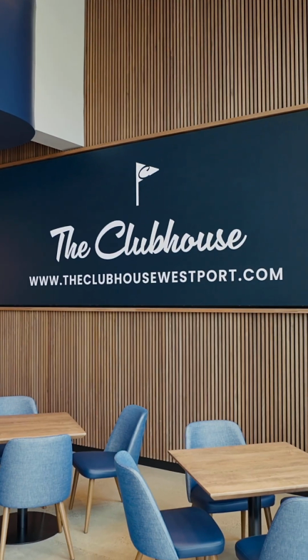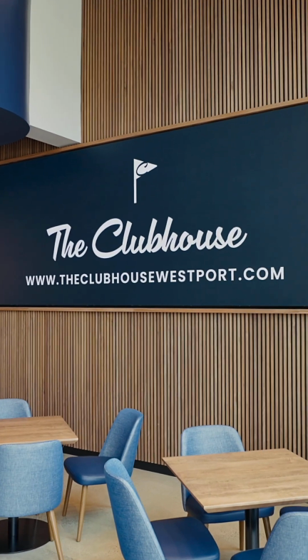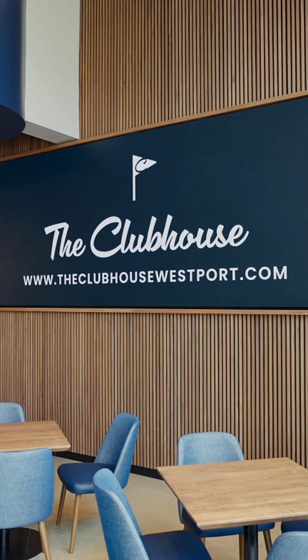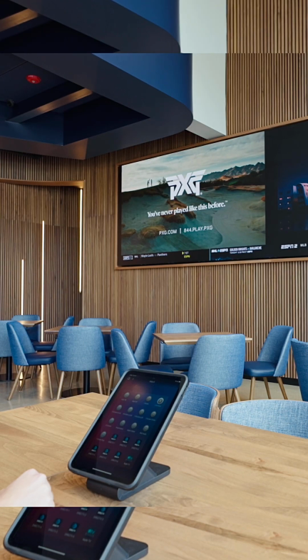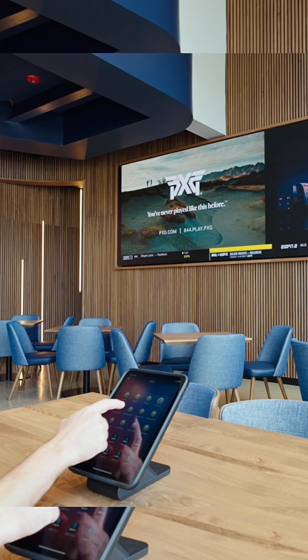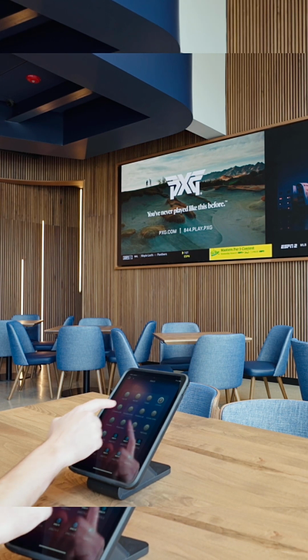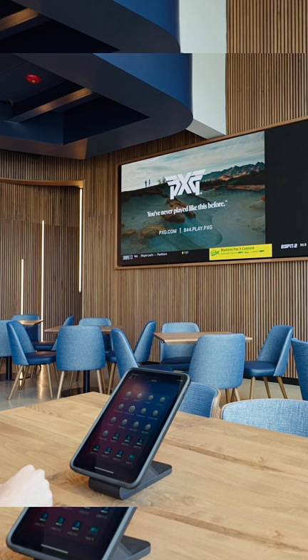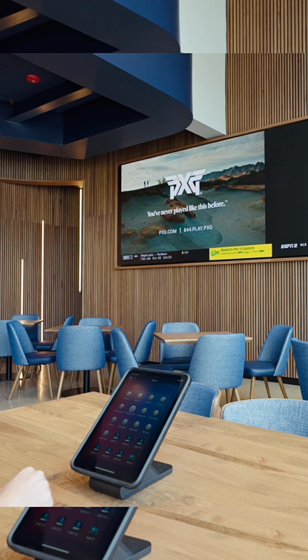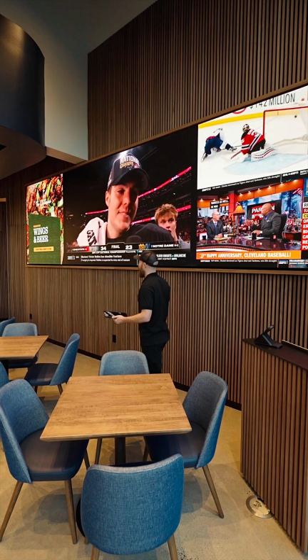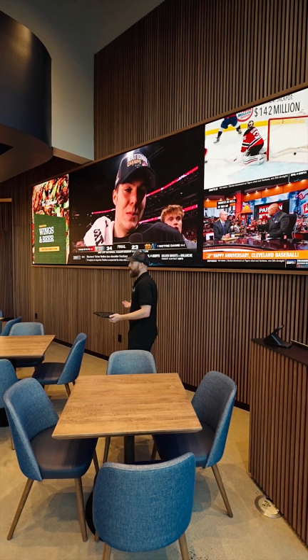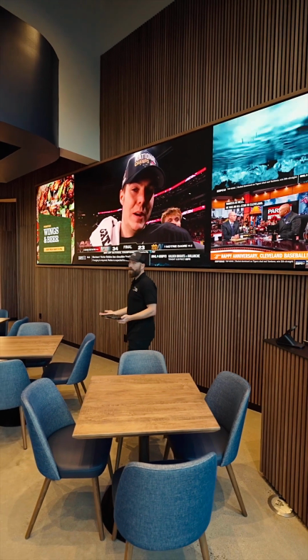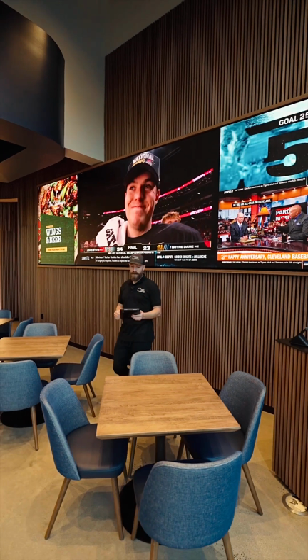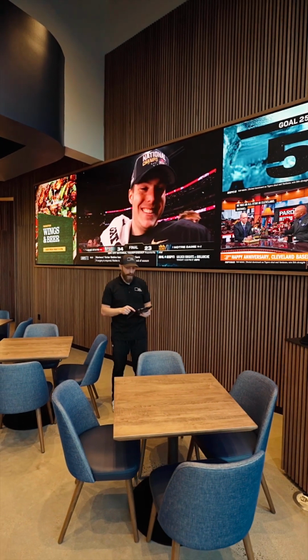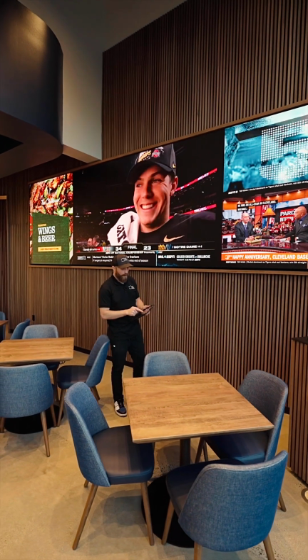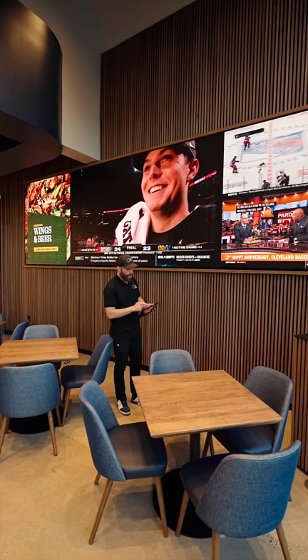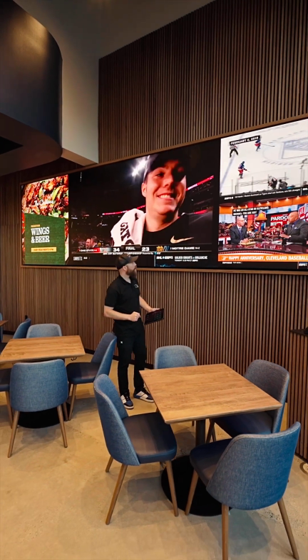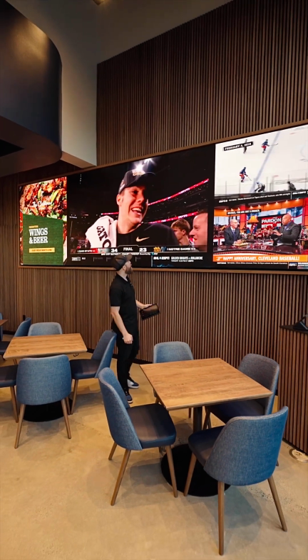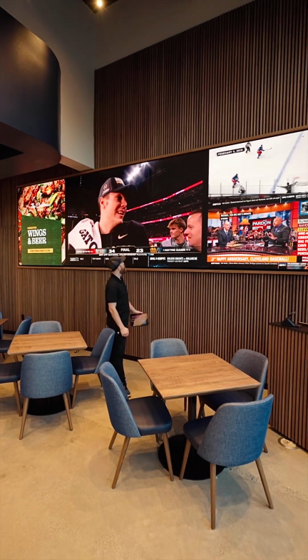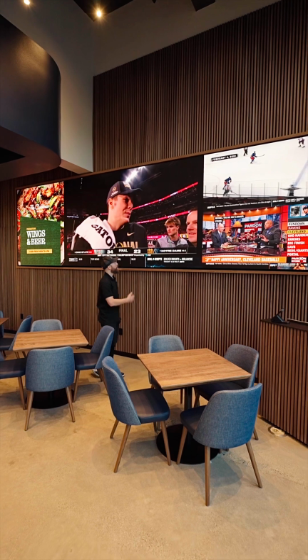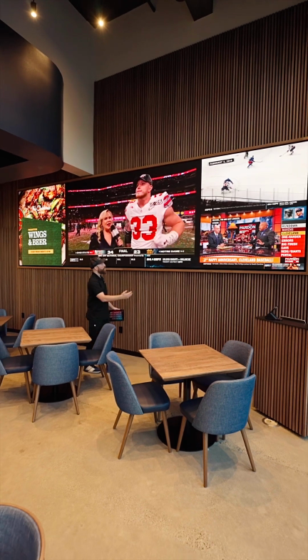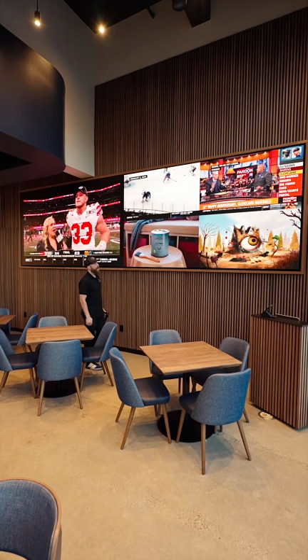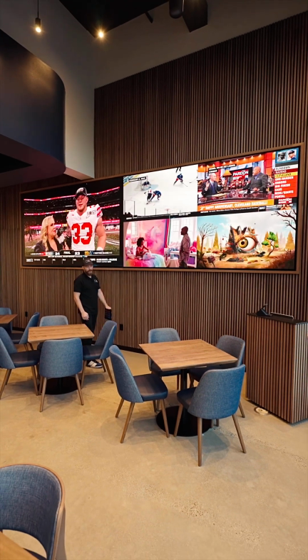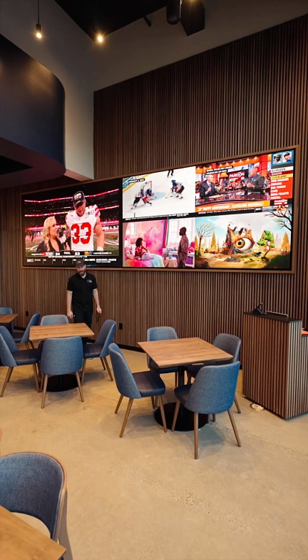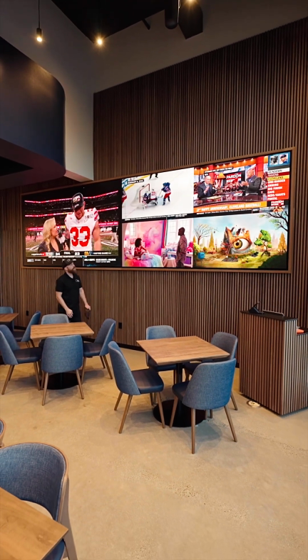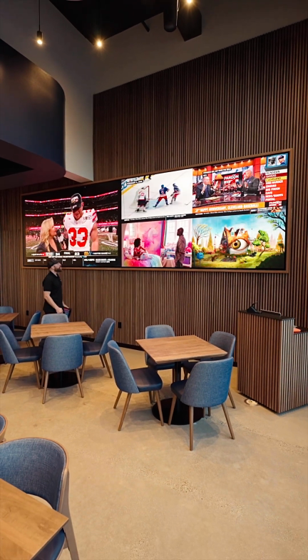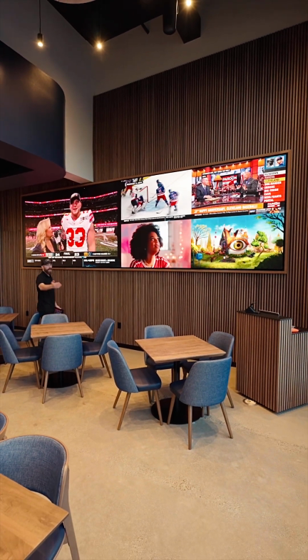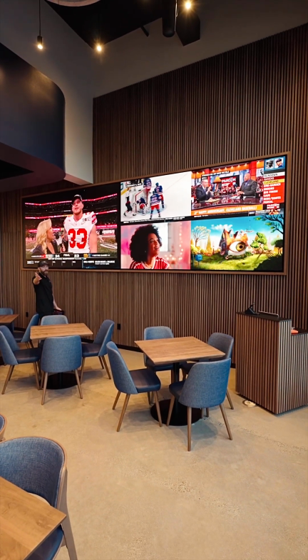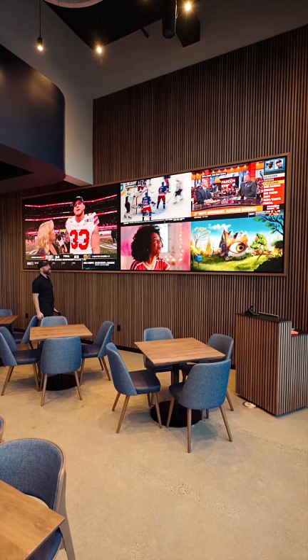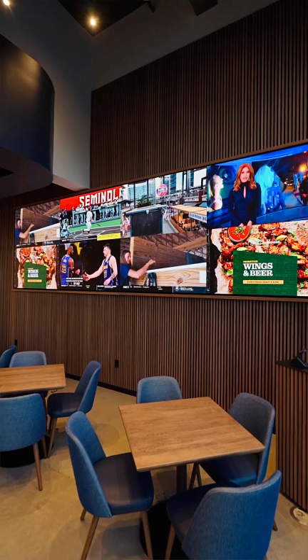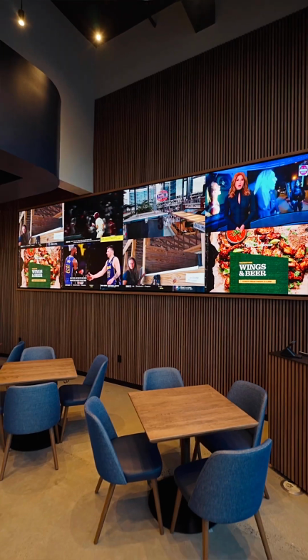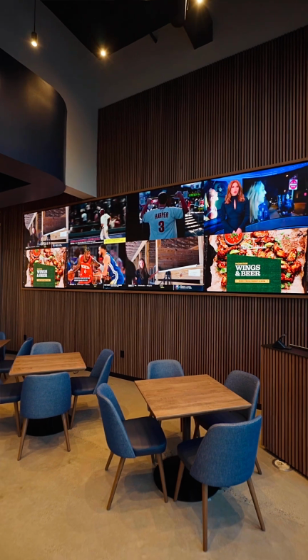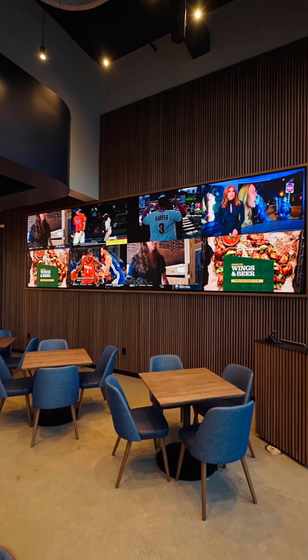What's nice is you can move these things around. You're not stuck with one set of inputs and one configuration. If you want to have five screens on the left and do something else on the right, you just plug it into your control system — which we have full integration with — and you hit a button and away you go.